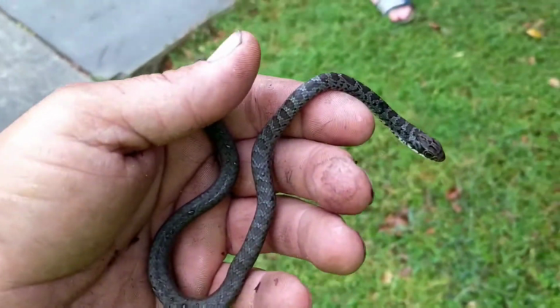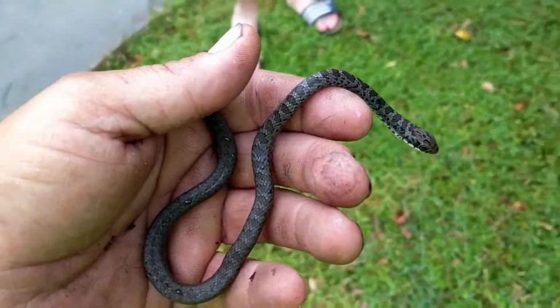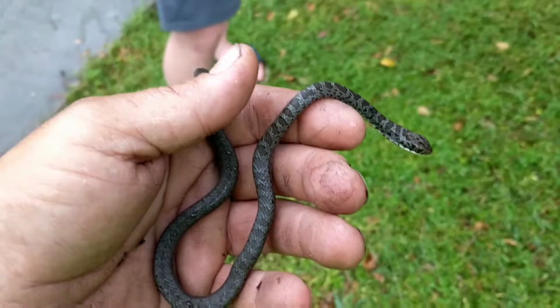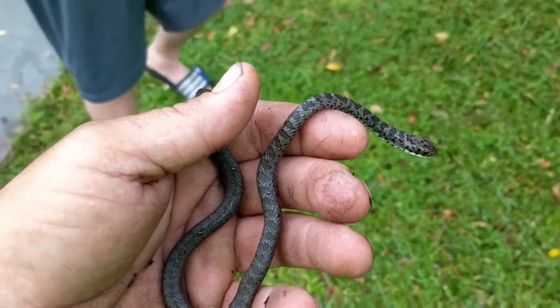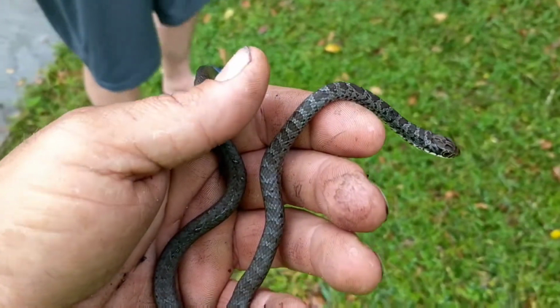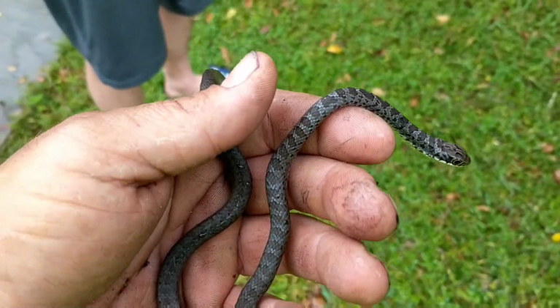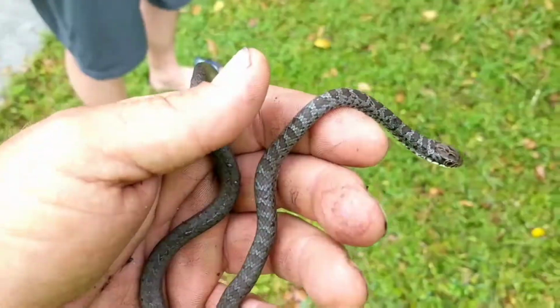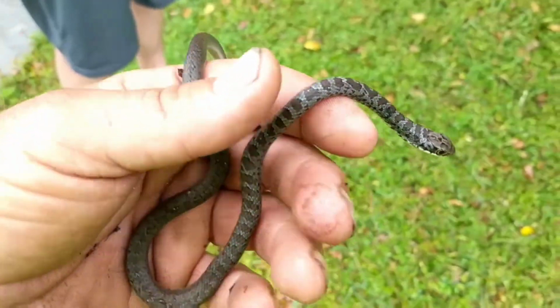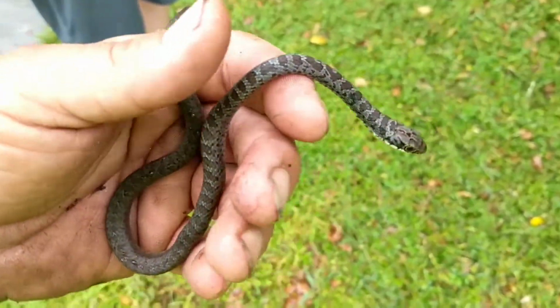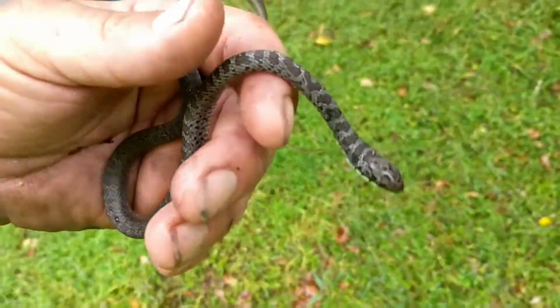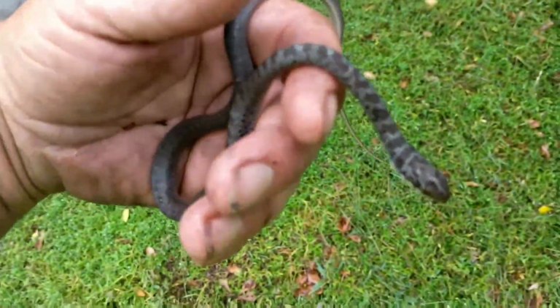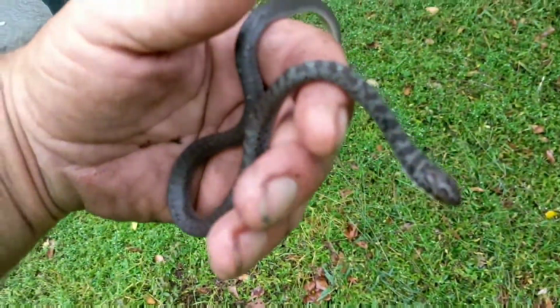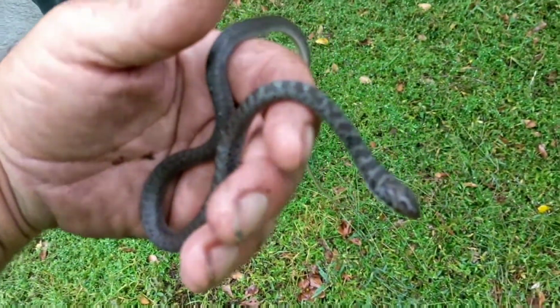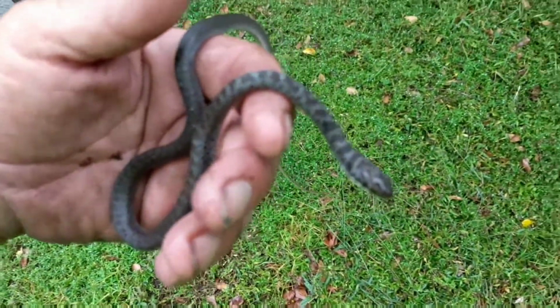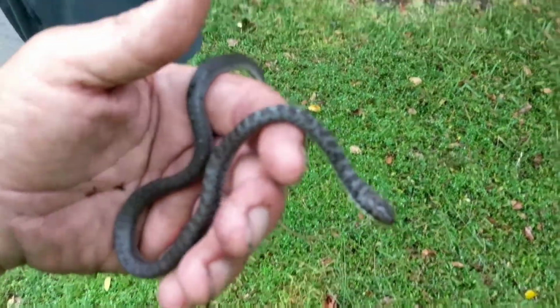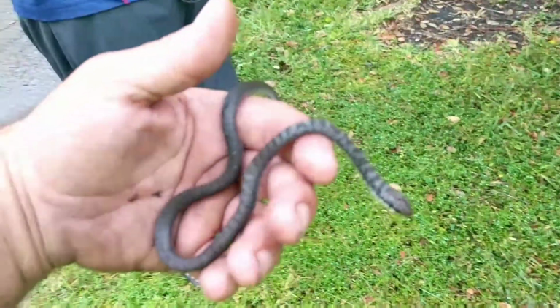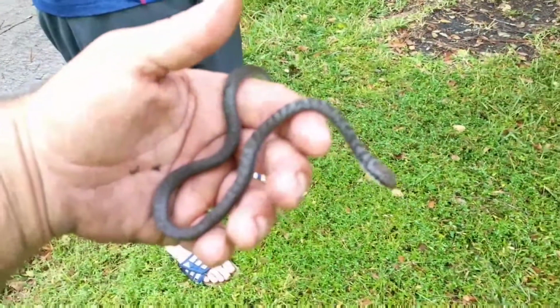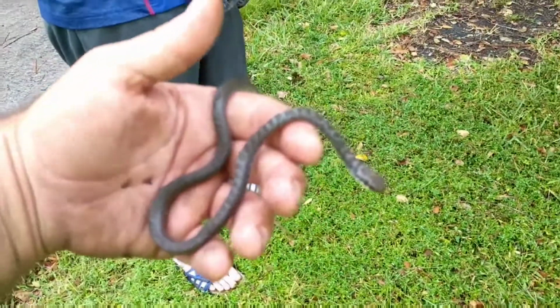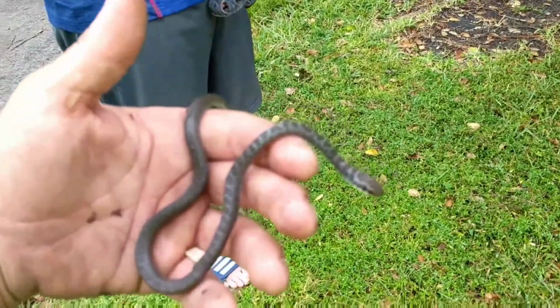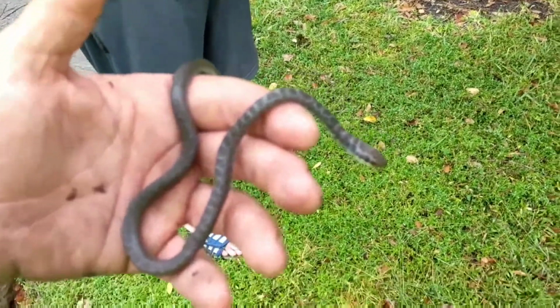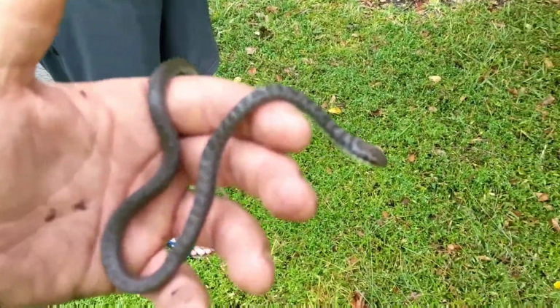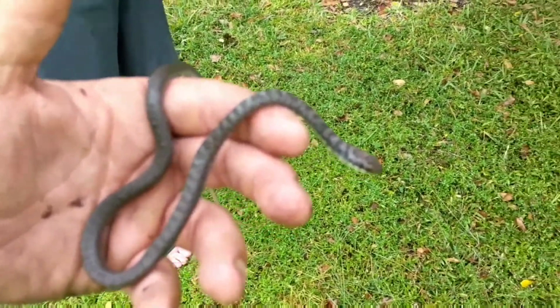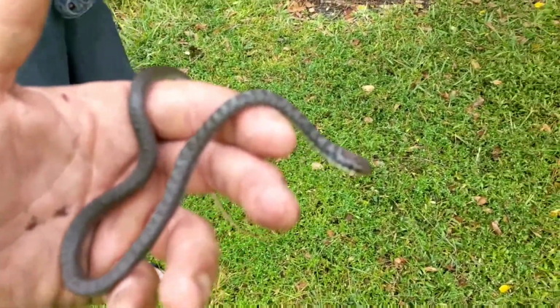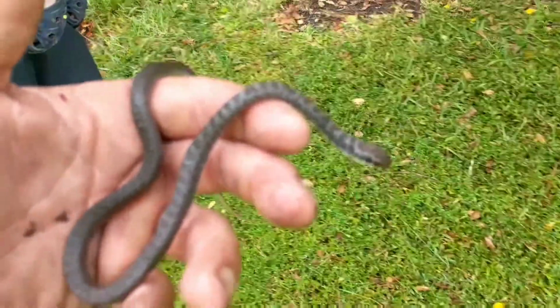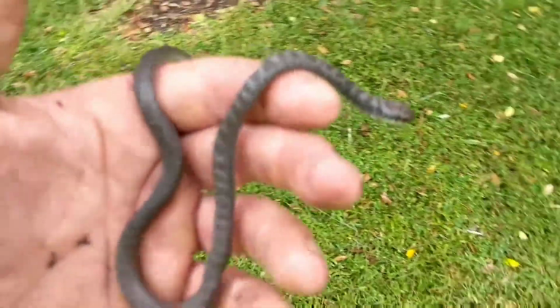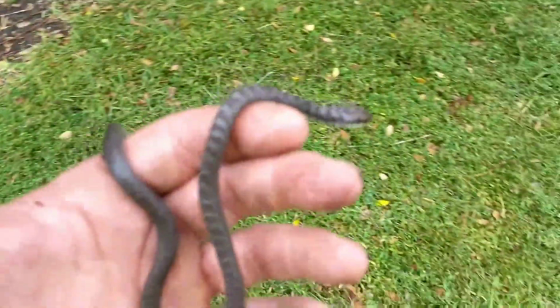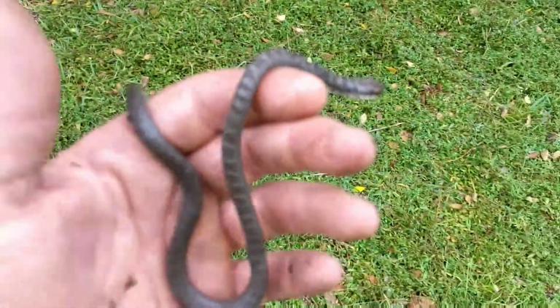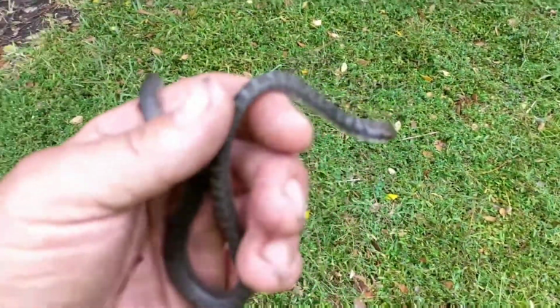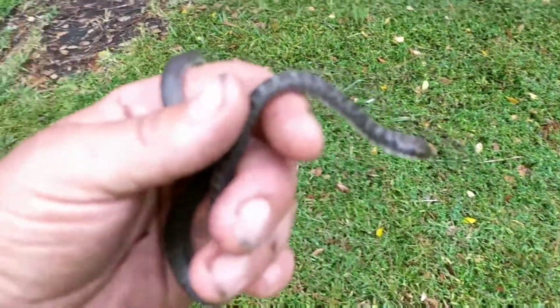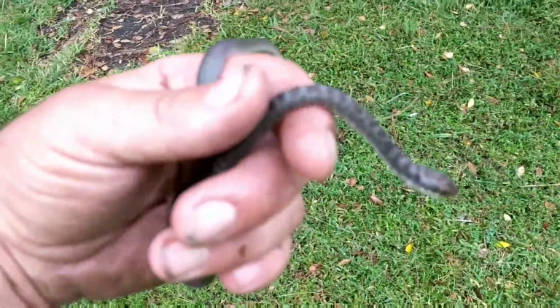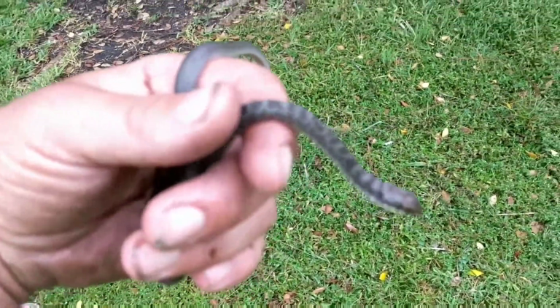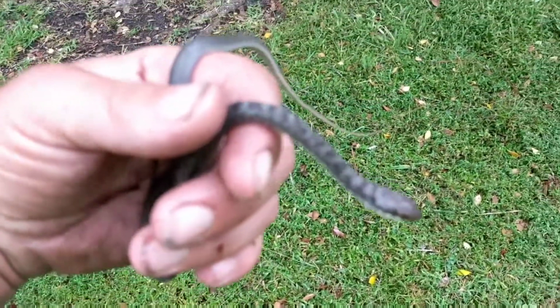I don't want to hurt him, that's why I pulled him out of the pile. Thank you, I appreciate that. If you need a little help identifying snakes, especially in the Florida area, be sure to go back and check out my previous video on snake identification.